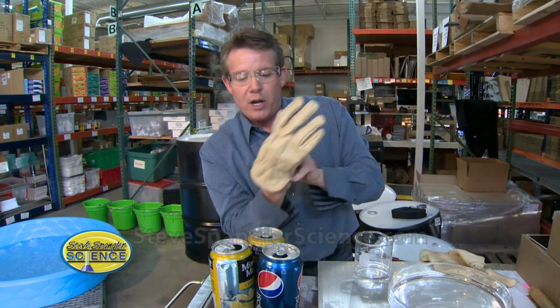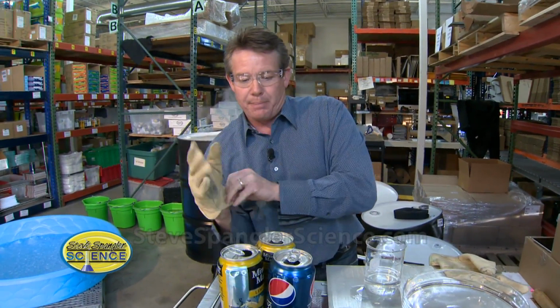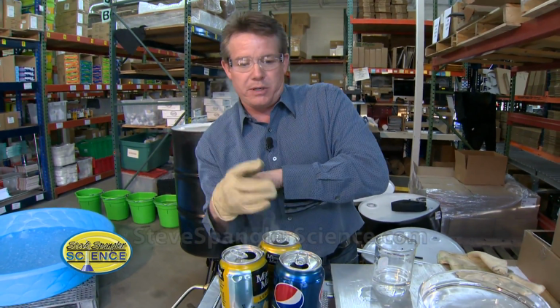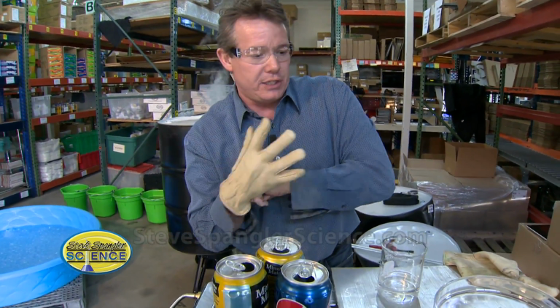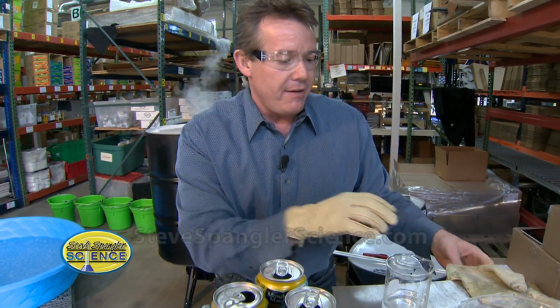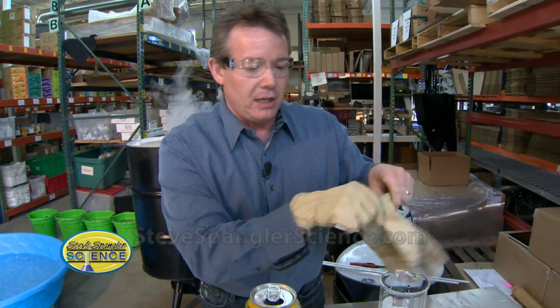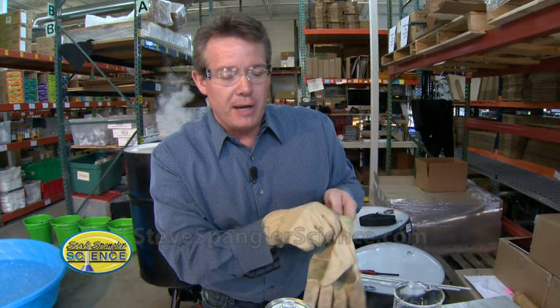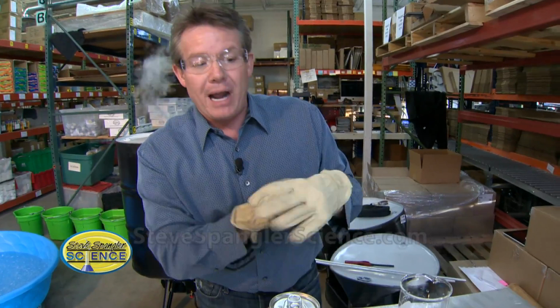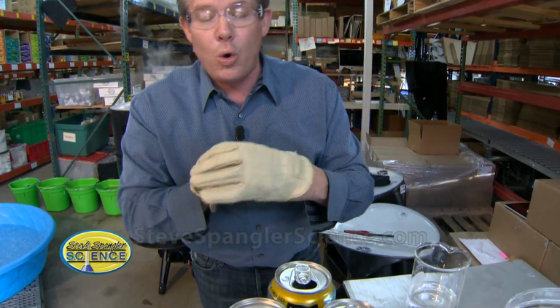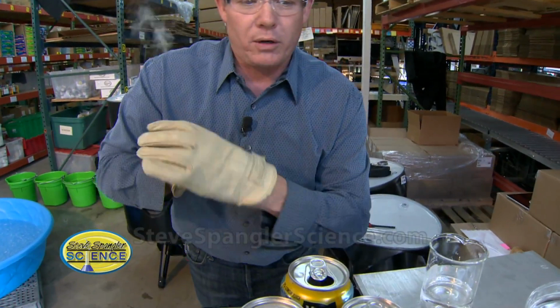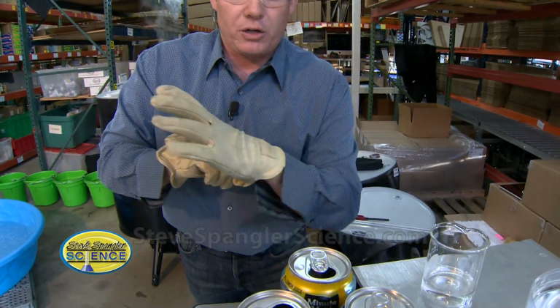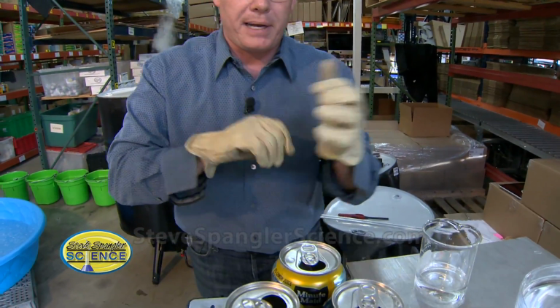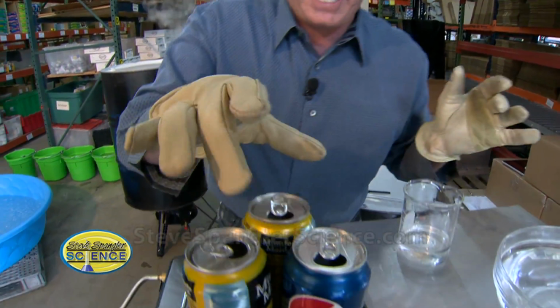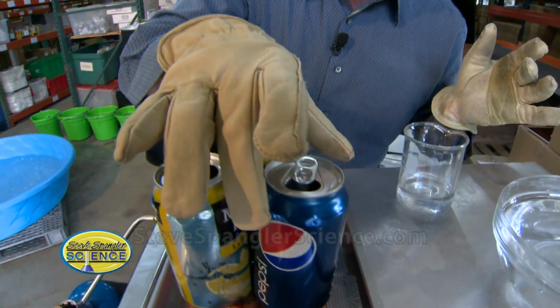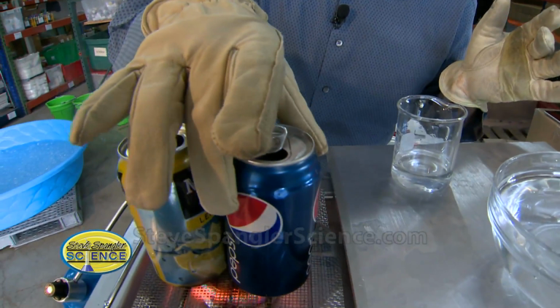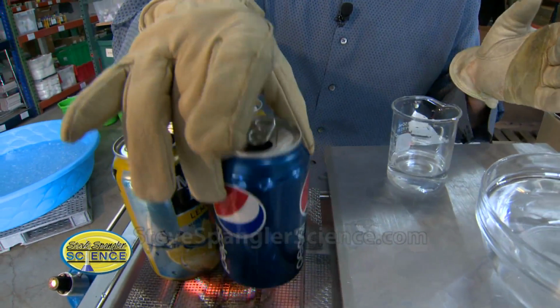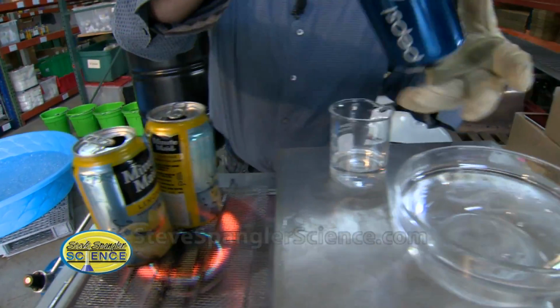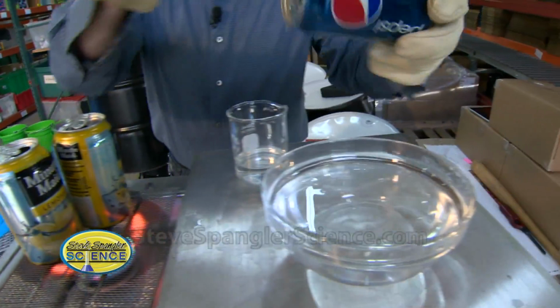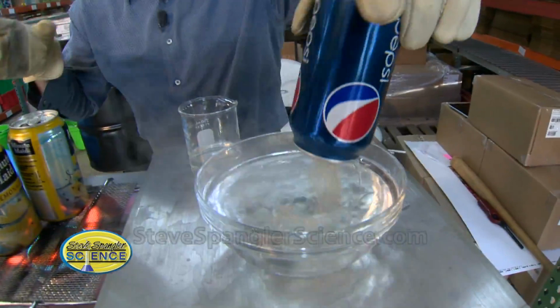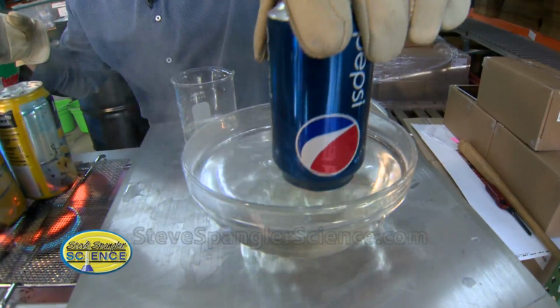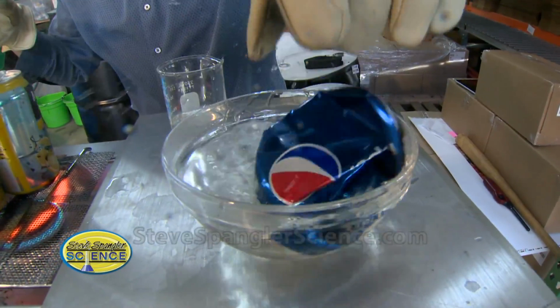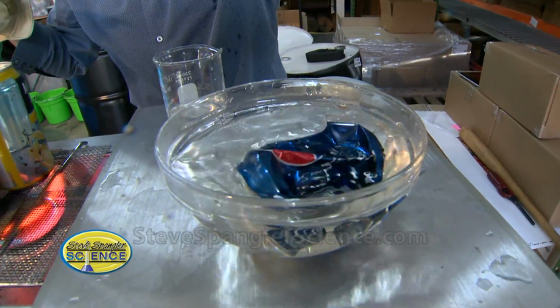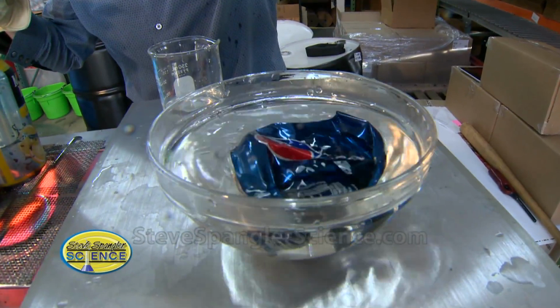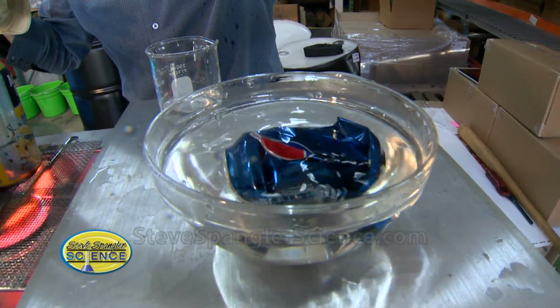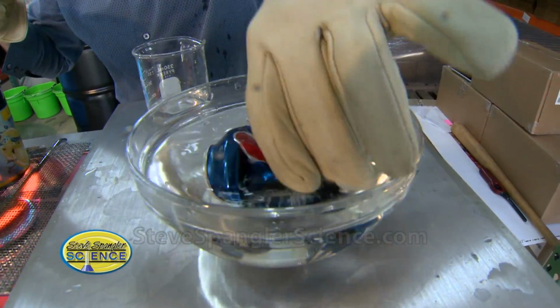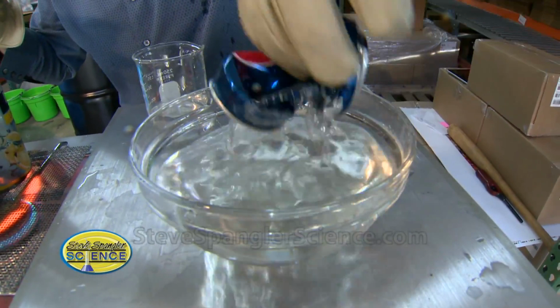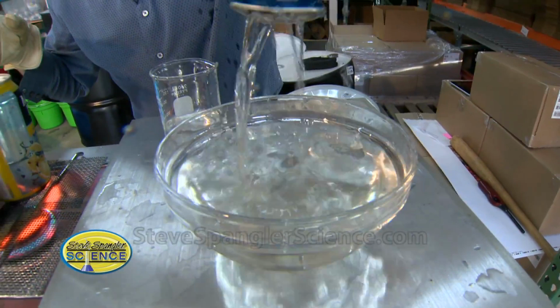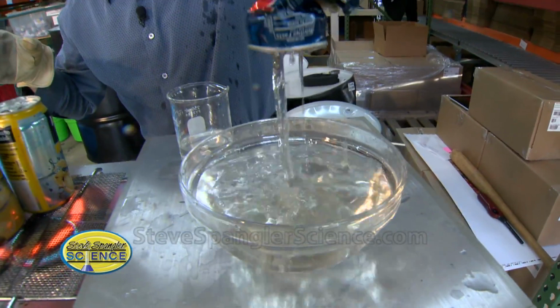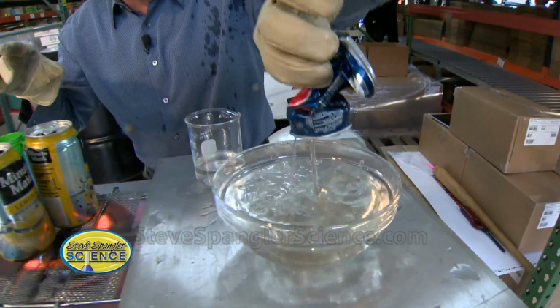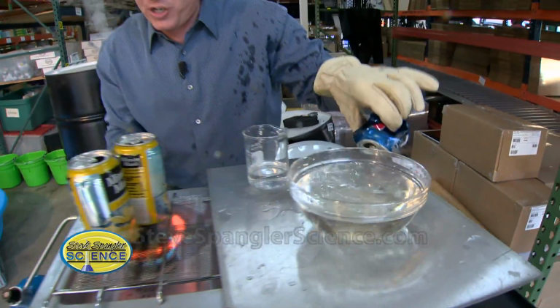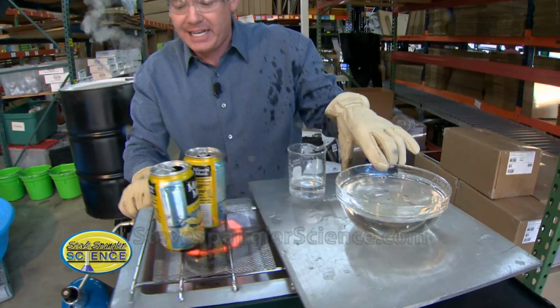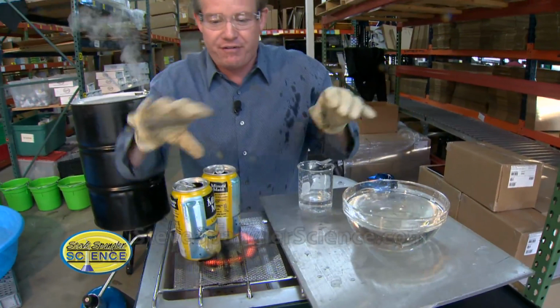So watch what happens when we do this. If I put the gloves on, we now have cold water over here. I'm going to pick up the can here like this. If I pick it up, turn it upside down — bam! Isn't that awesome? So now I get this crushing can kind of effect.